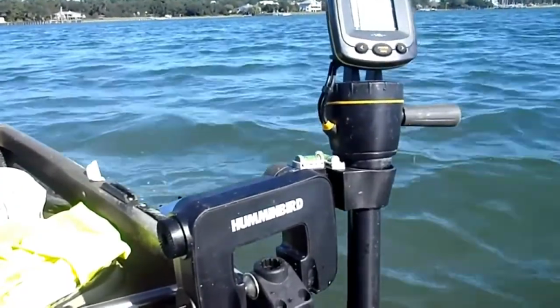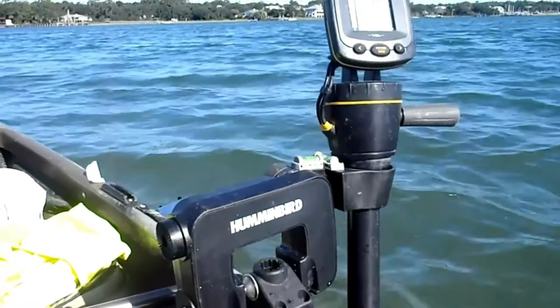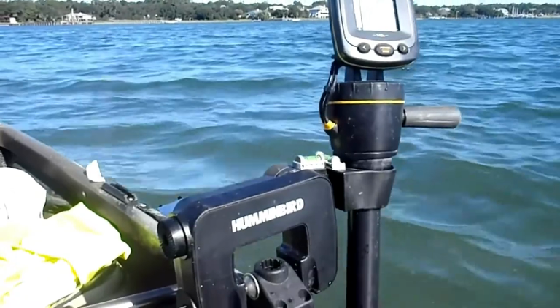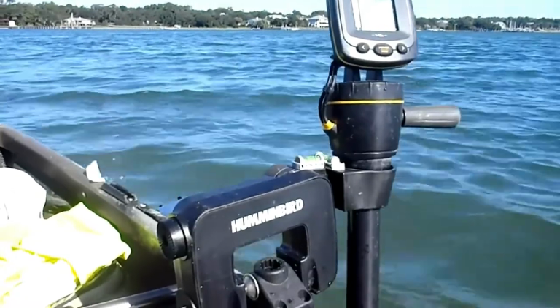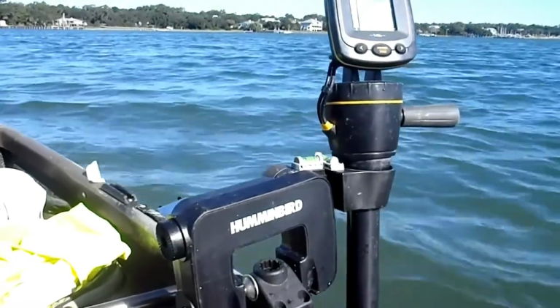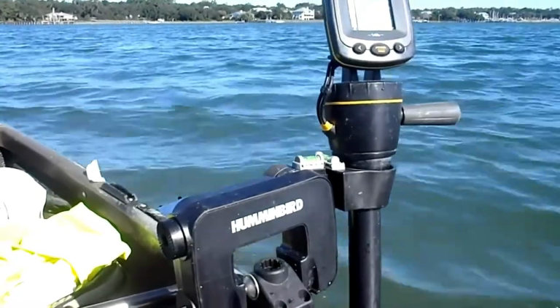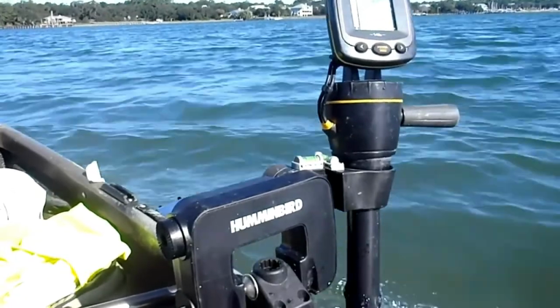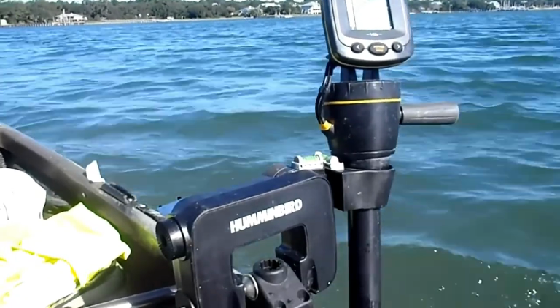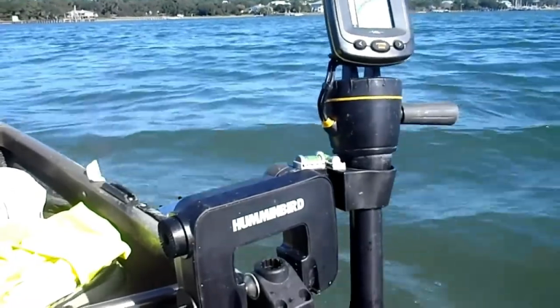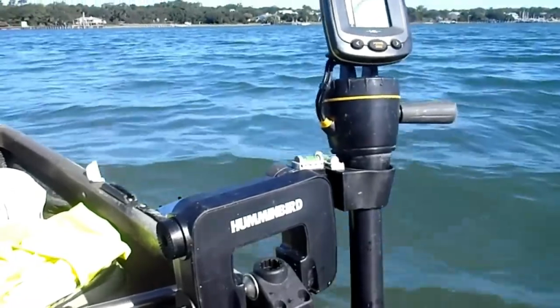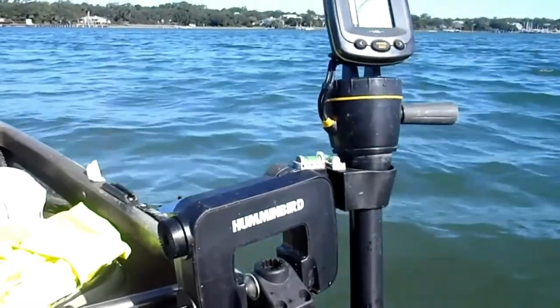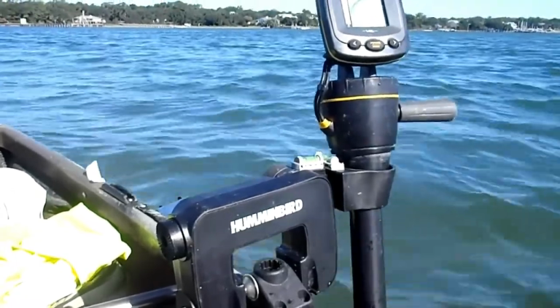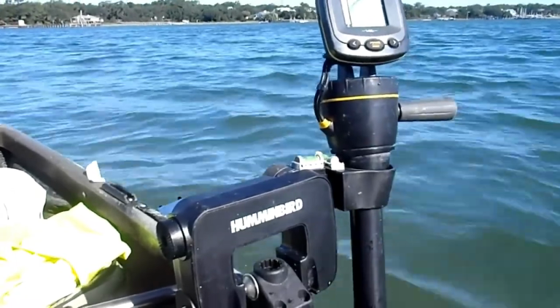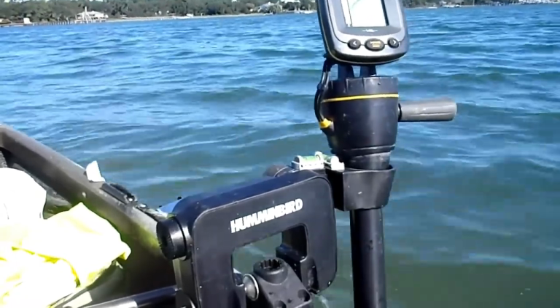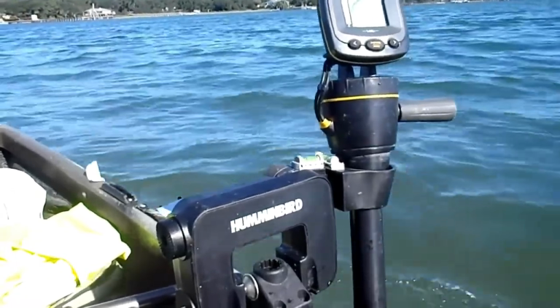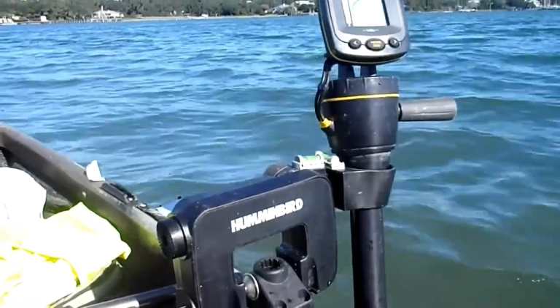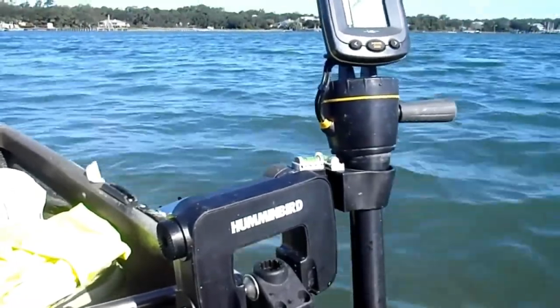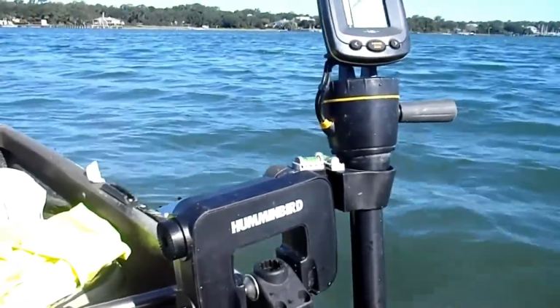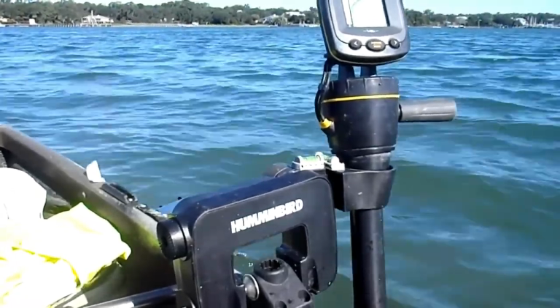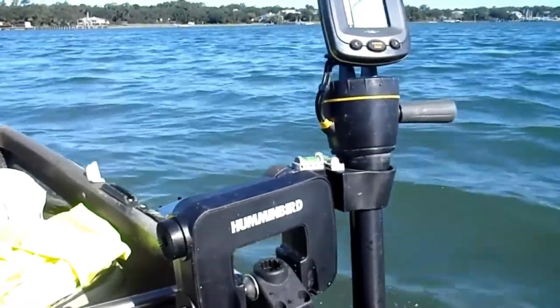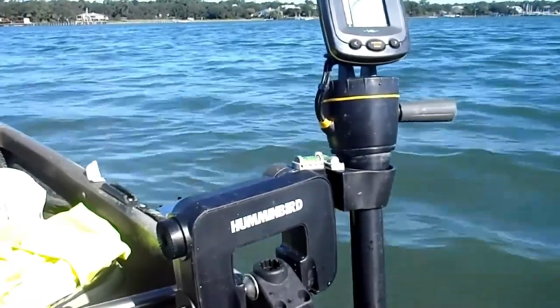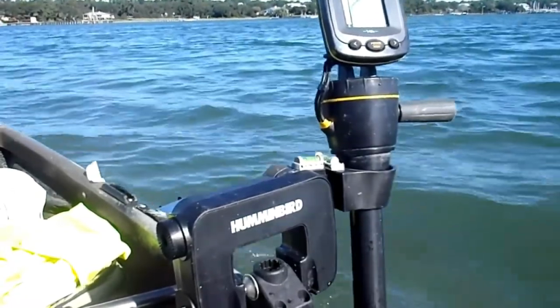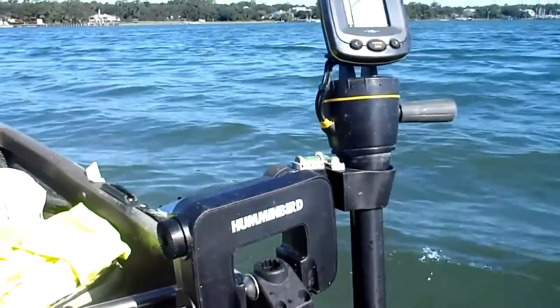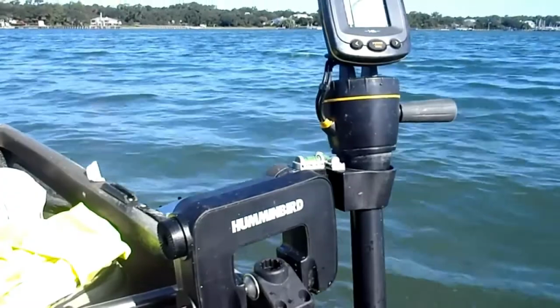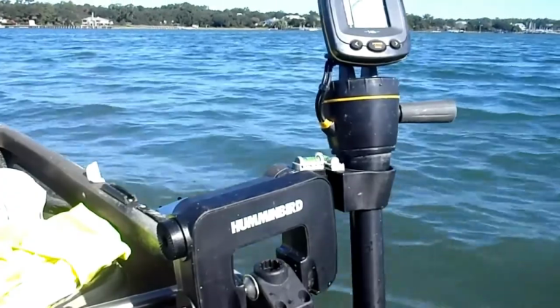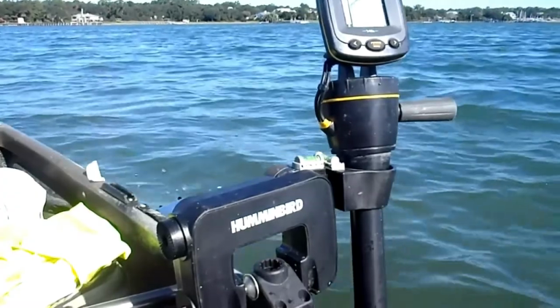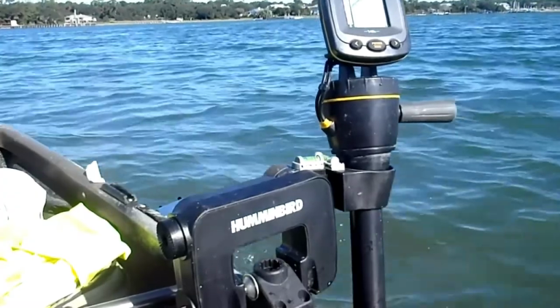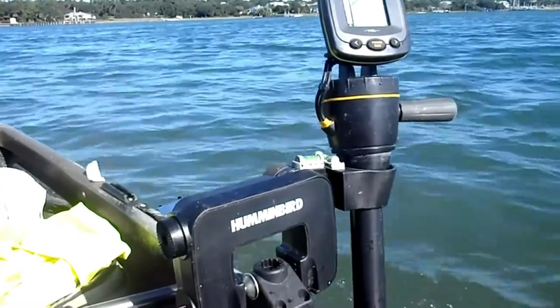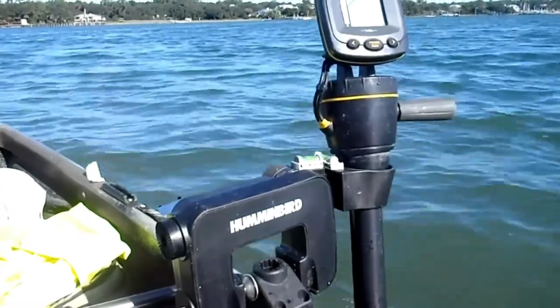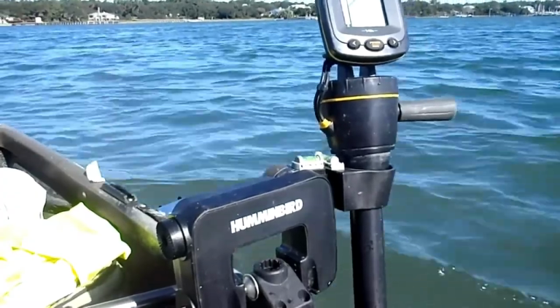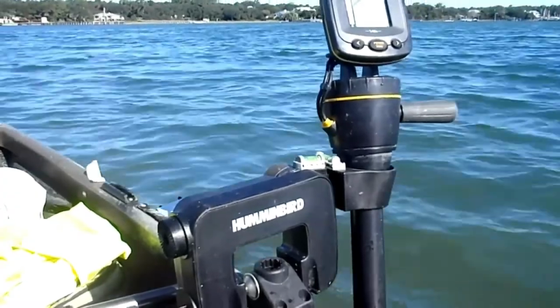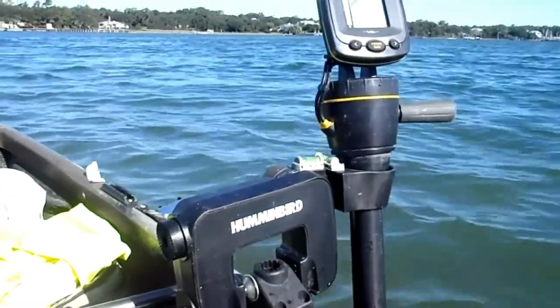Eventually it'll work its way up and smooth out, as you can see here. But that's unsat. So there's a way to add stability.